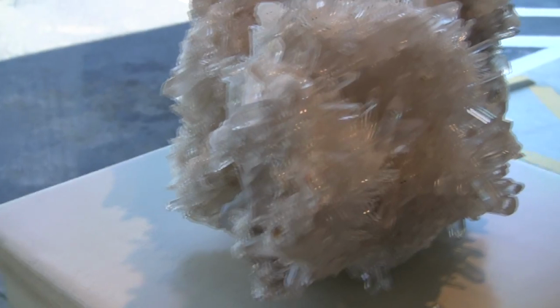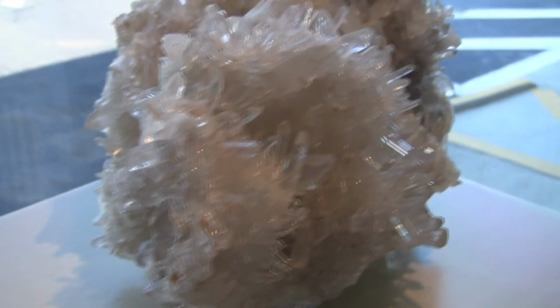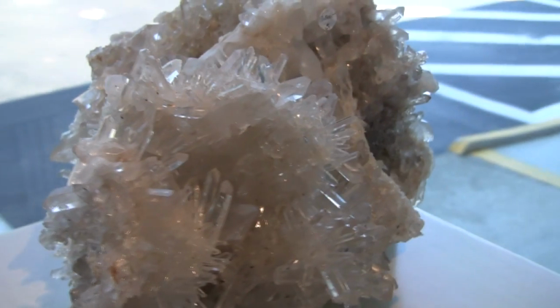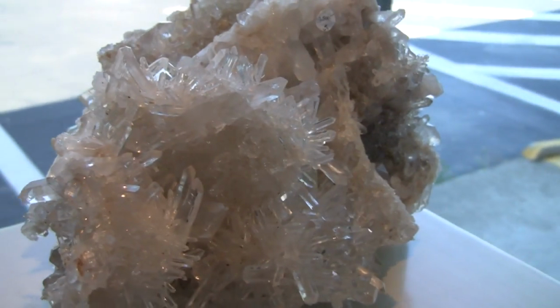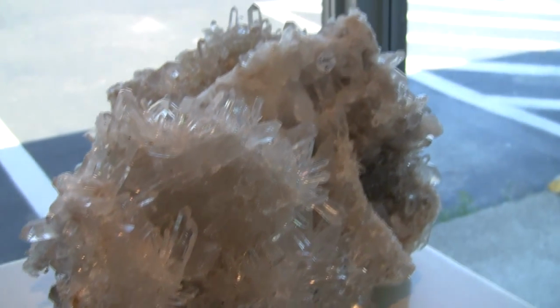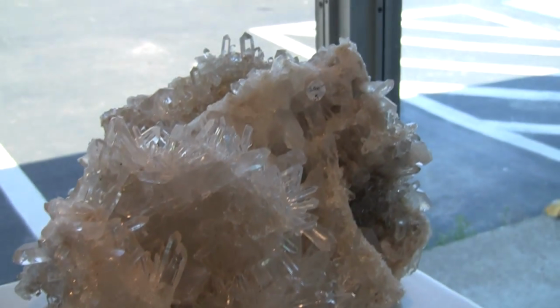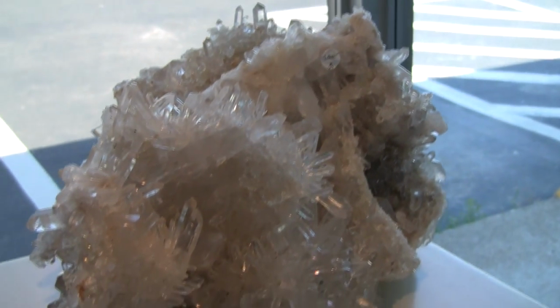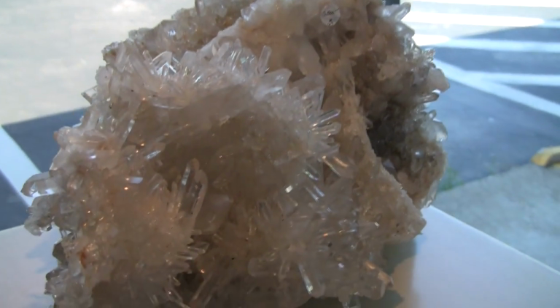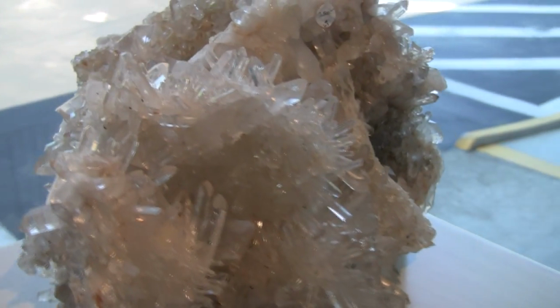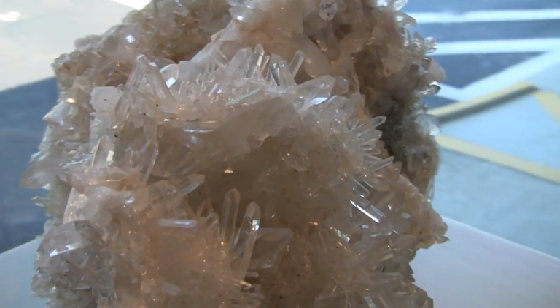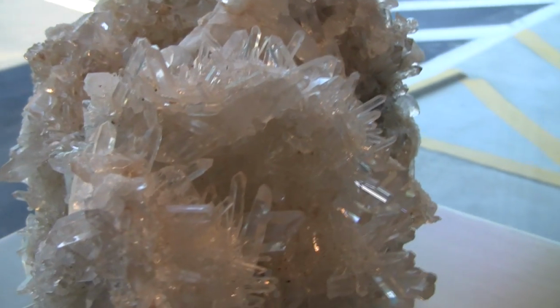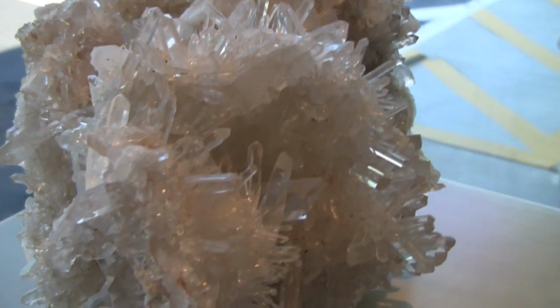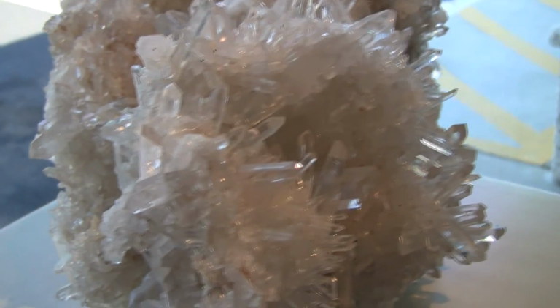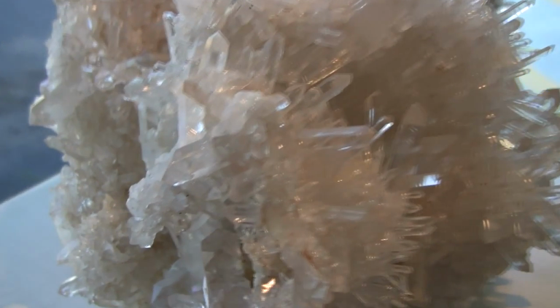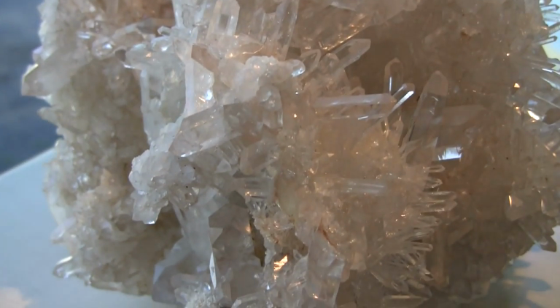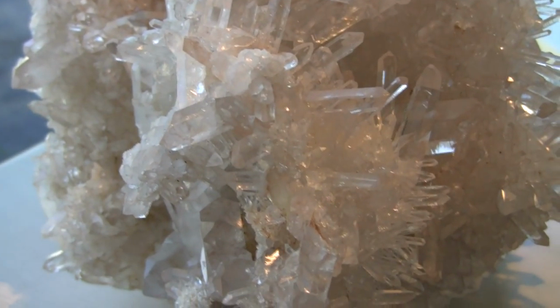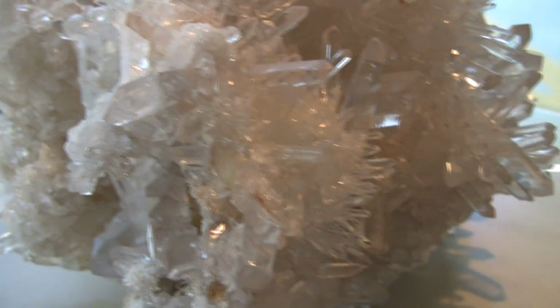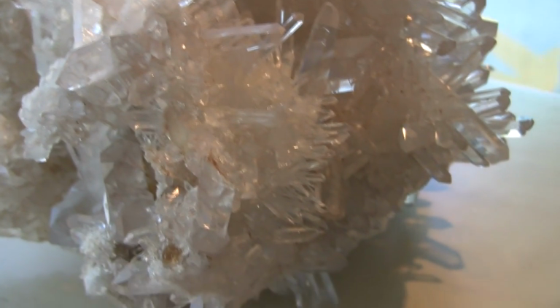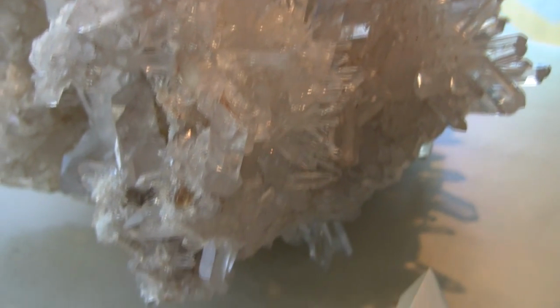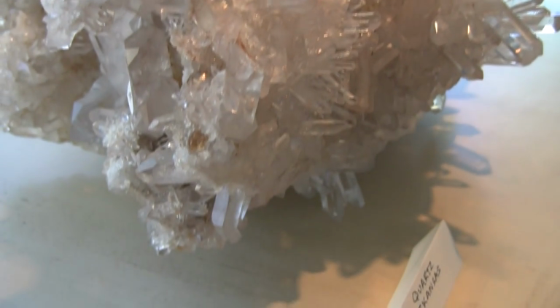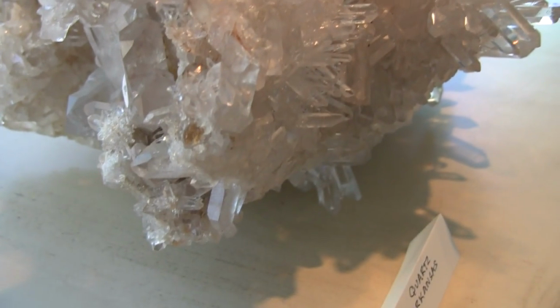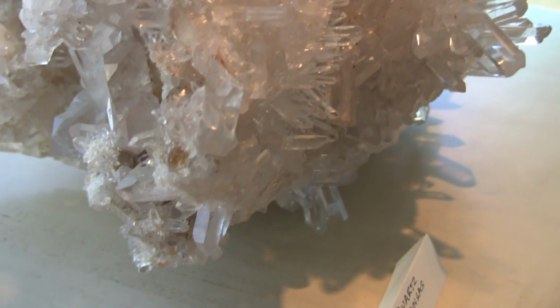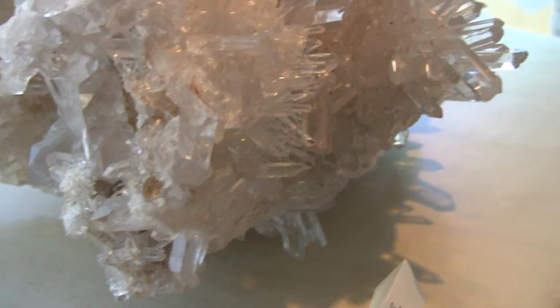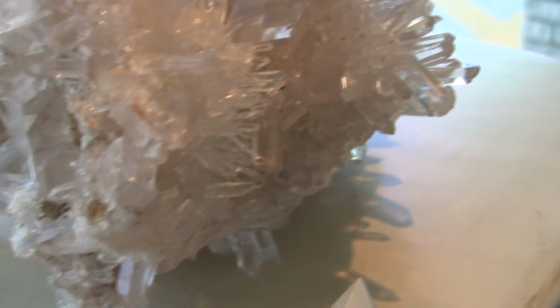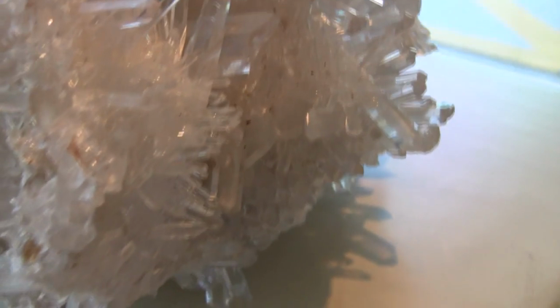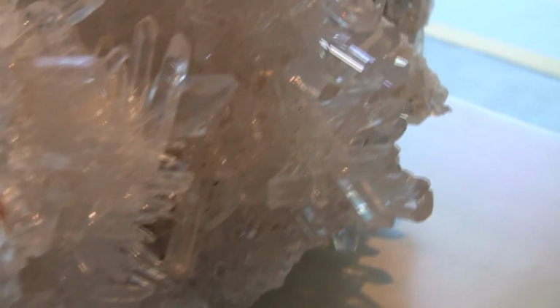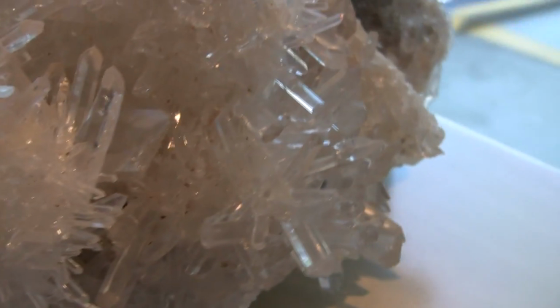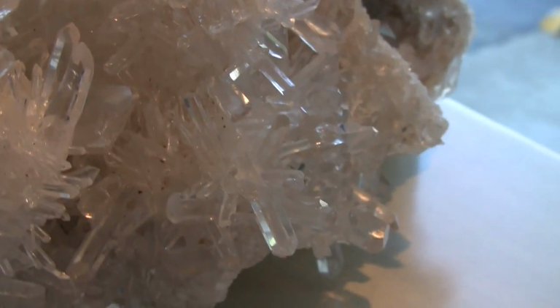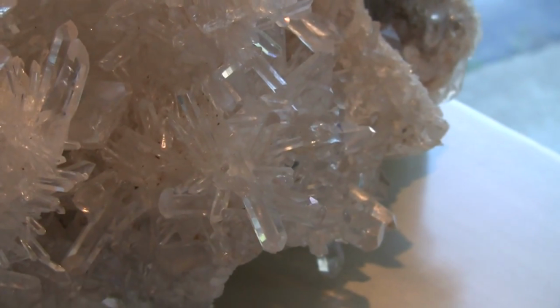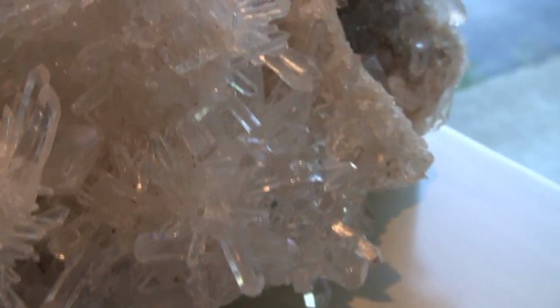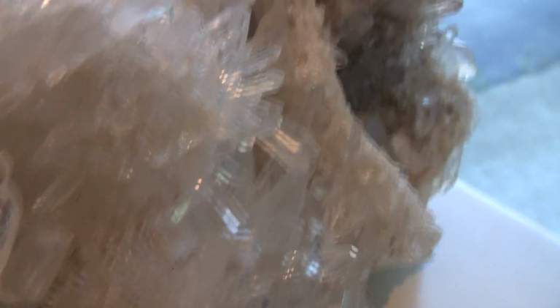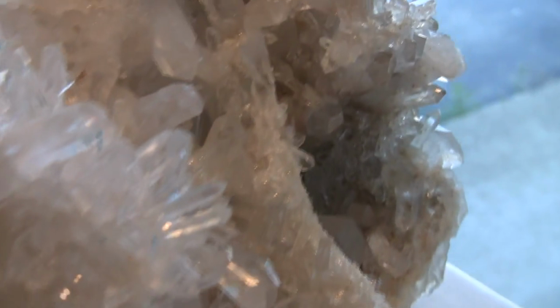Another beautiful piece from all angles is this, with many, many clear points, all kinds of crevices and caves that bring to mind the fortress of solitude of Superman fame.